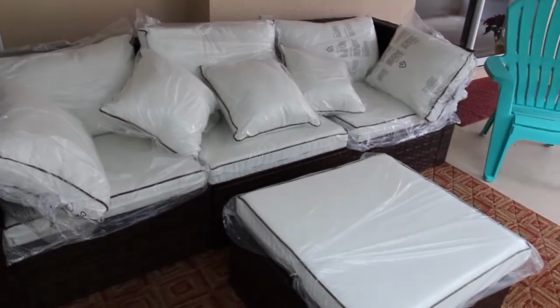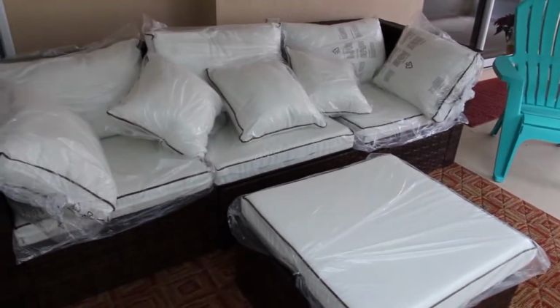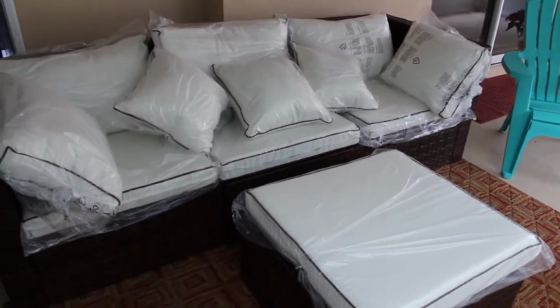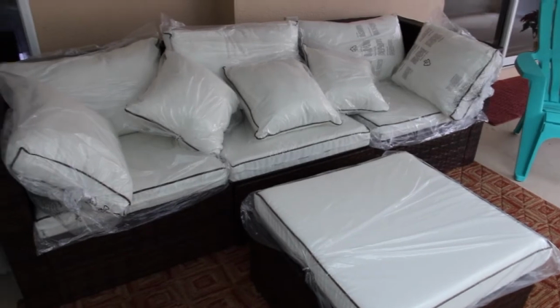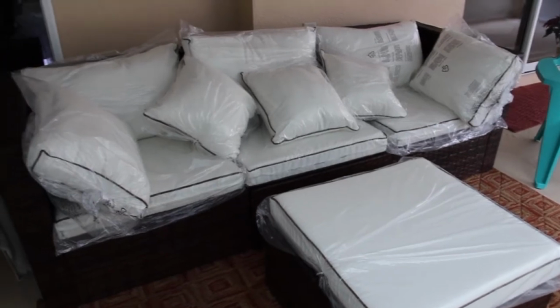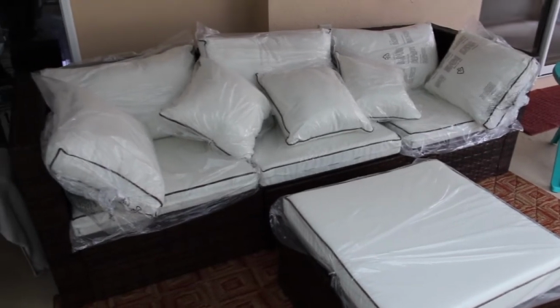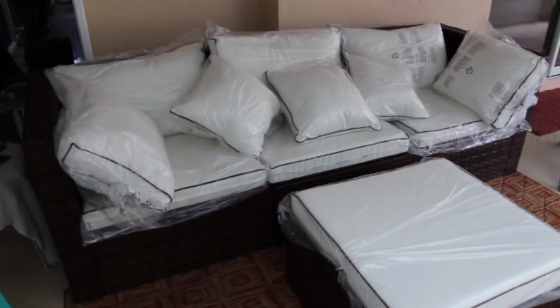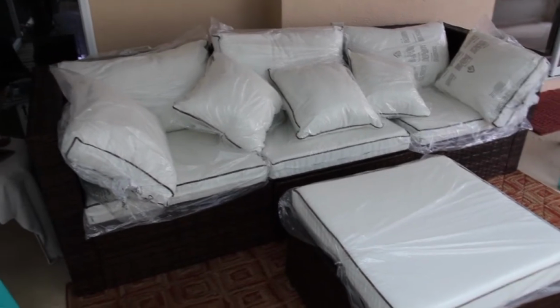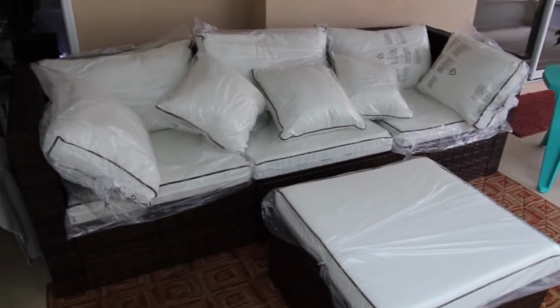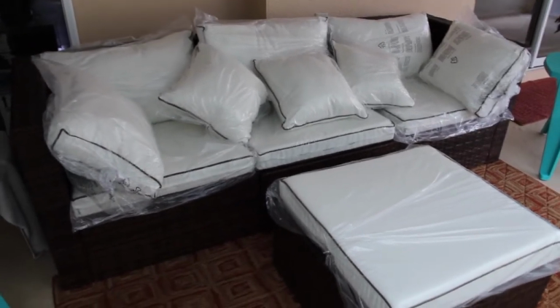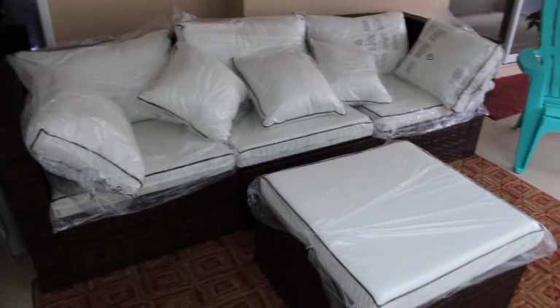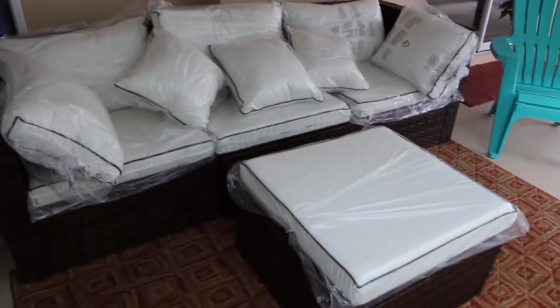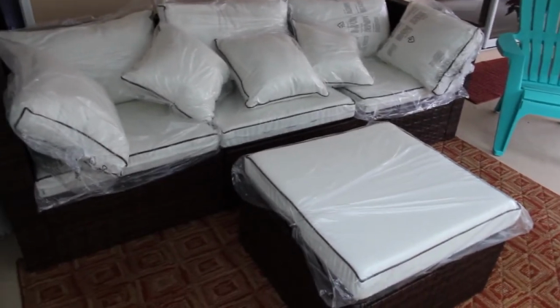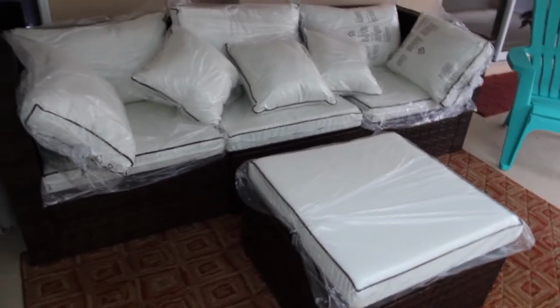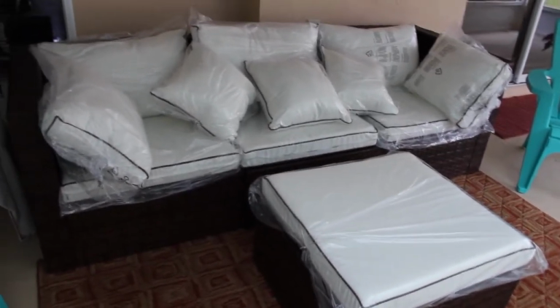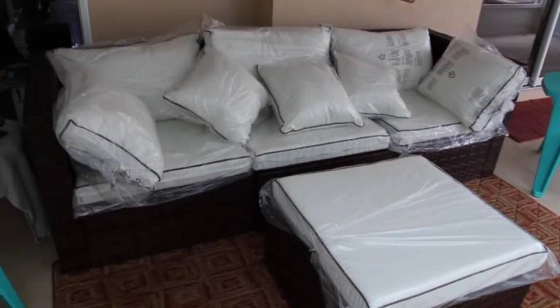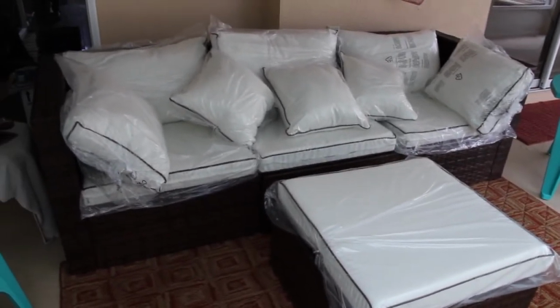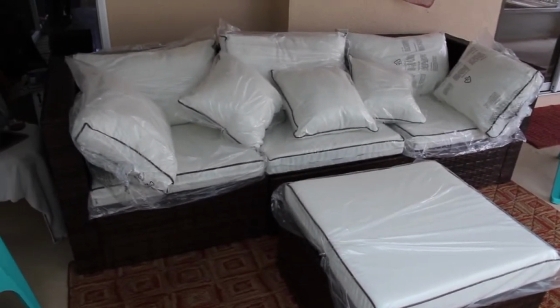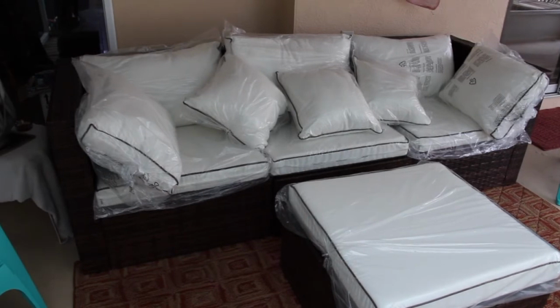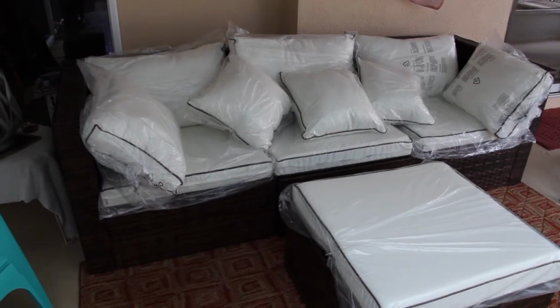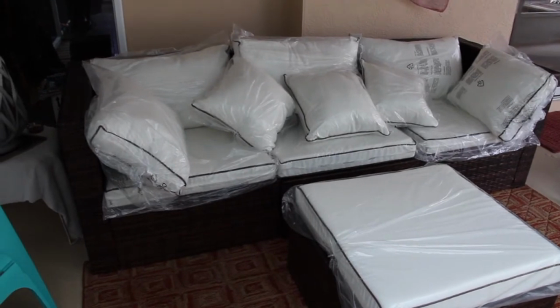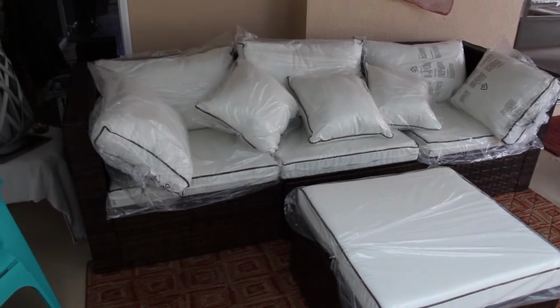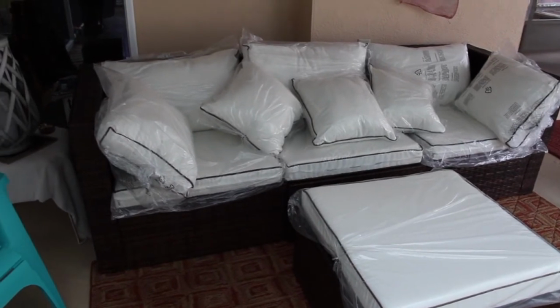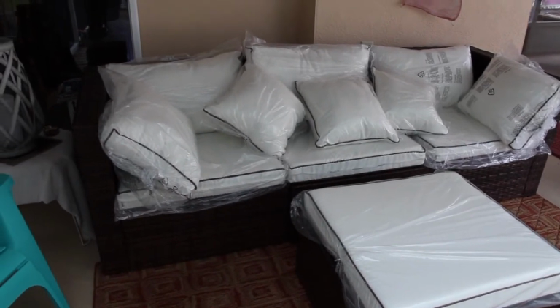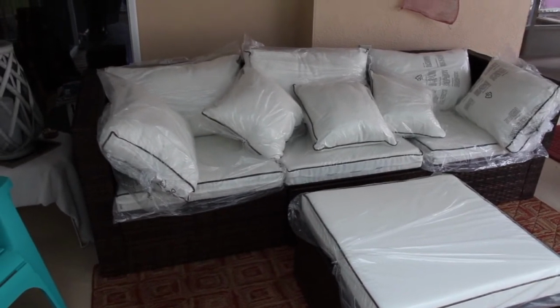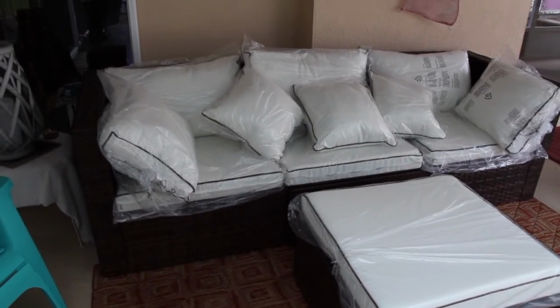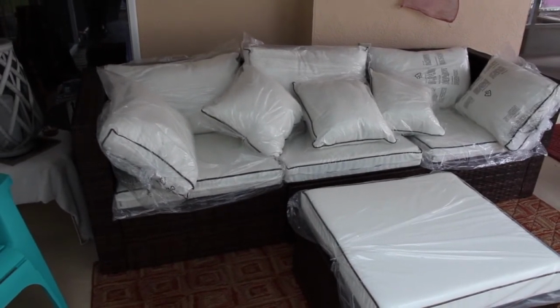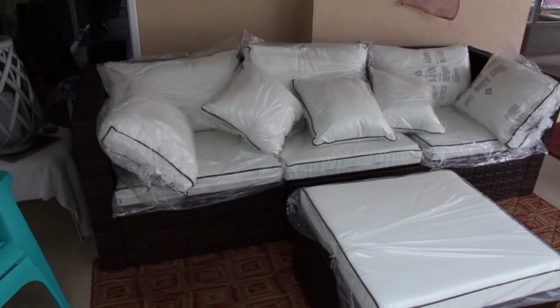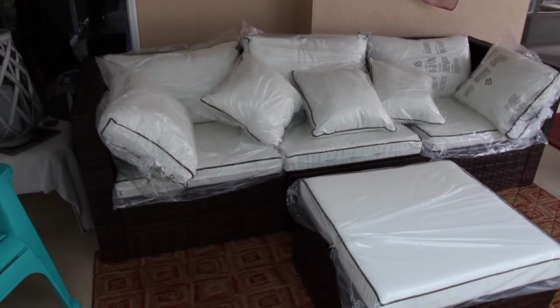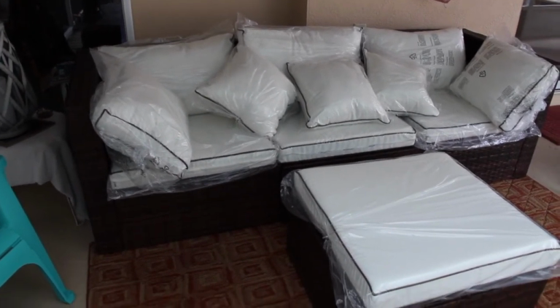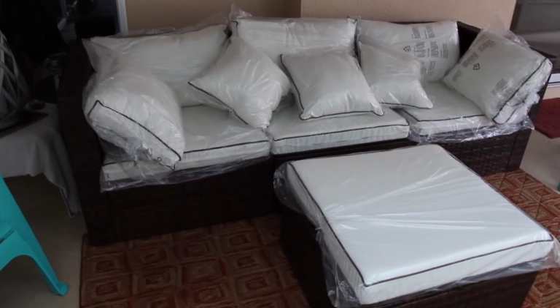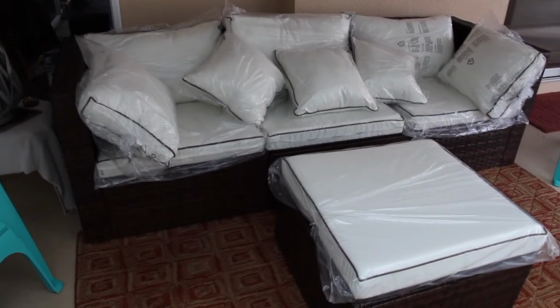Thanks so much for tuning in to another episode of Cheryl's Home Cooking. I just wanted to show you my sofa that I purchased on Wayfair.com. I'll see you guys next video. Bye-bye.